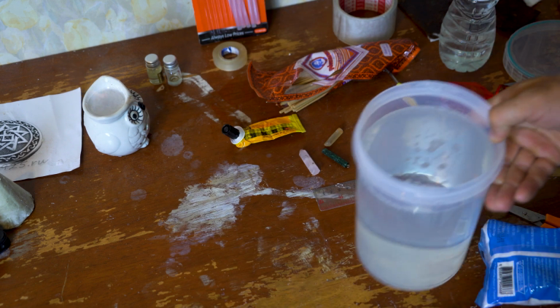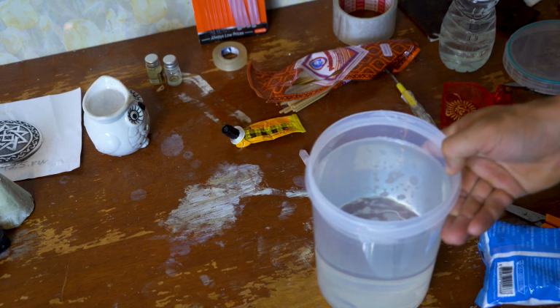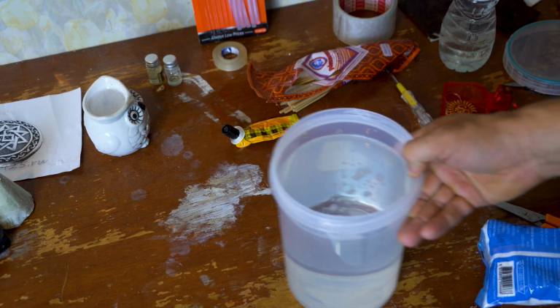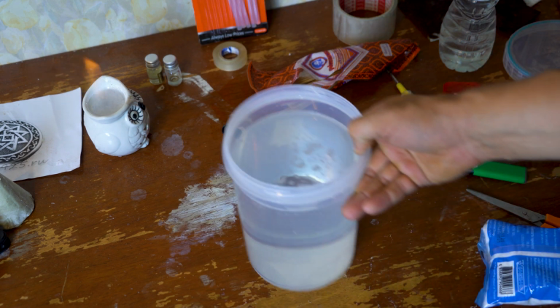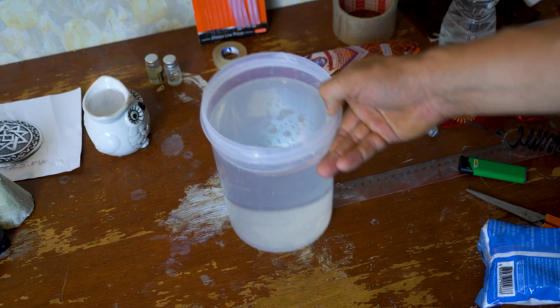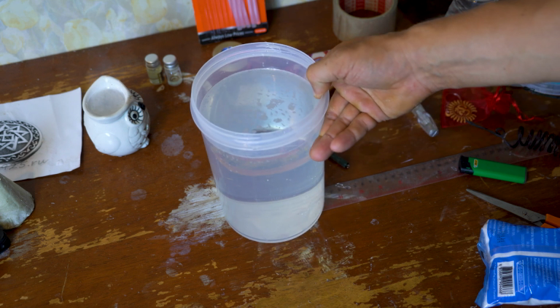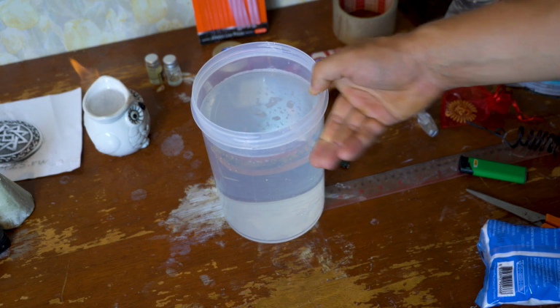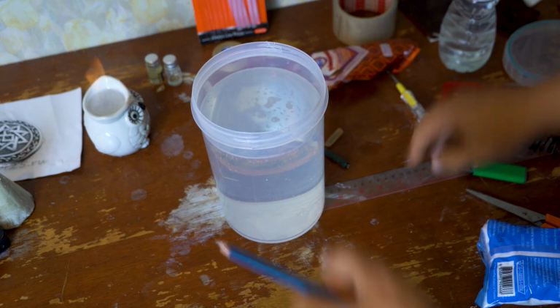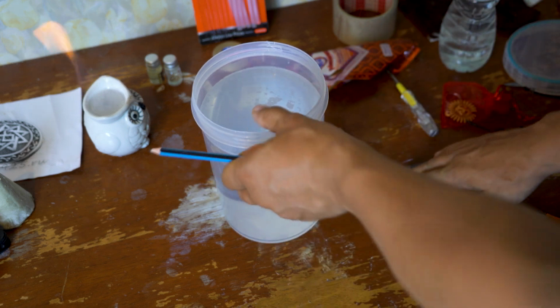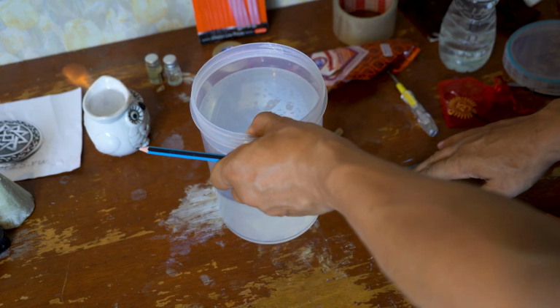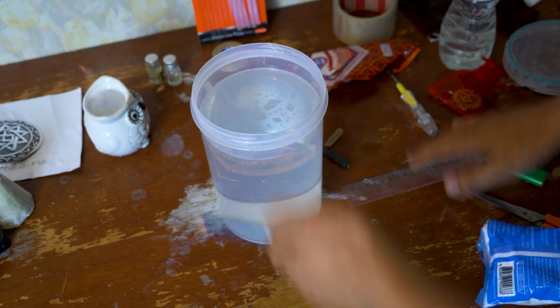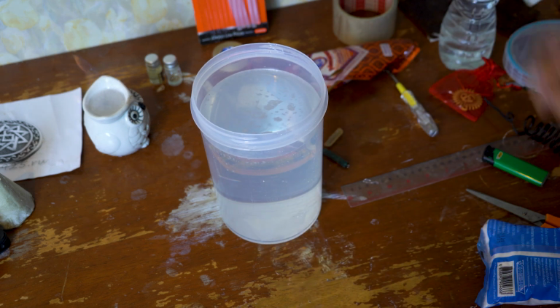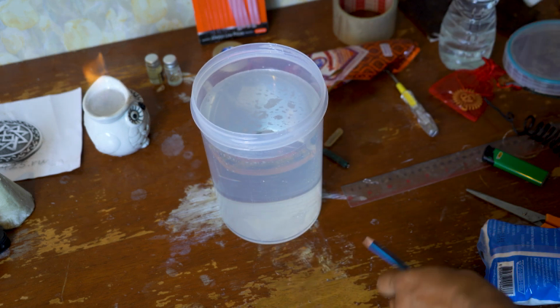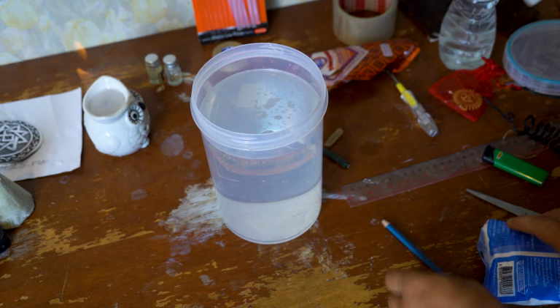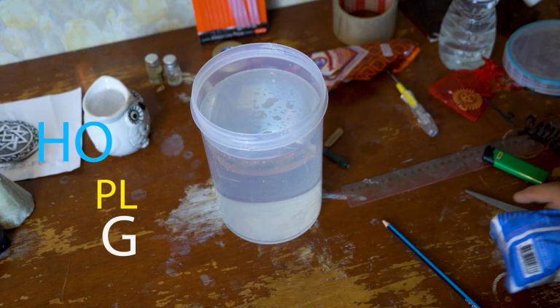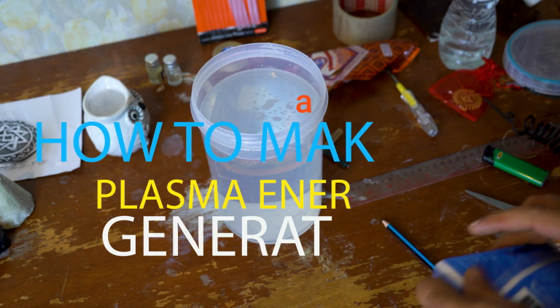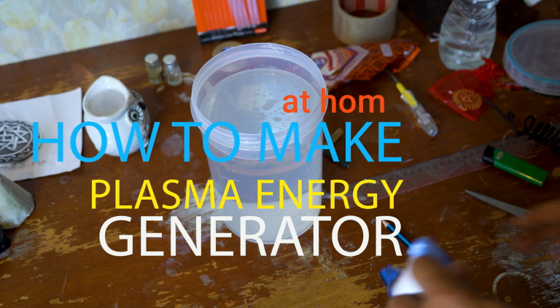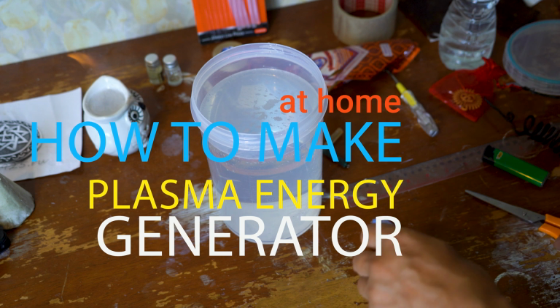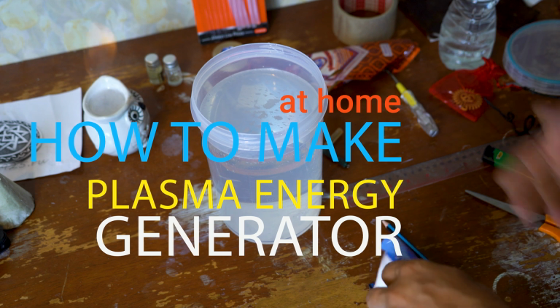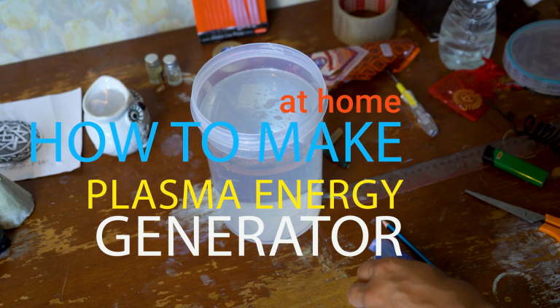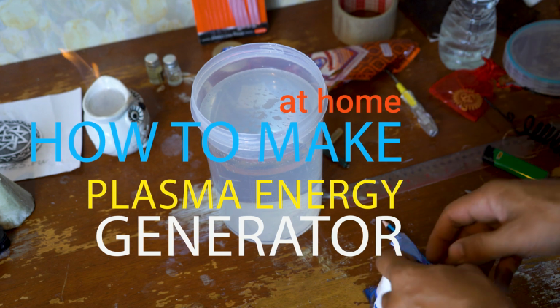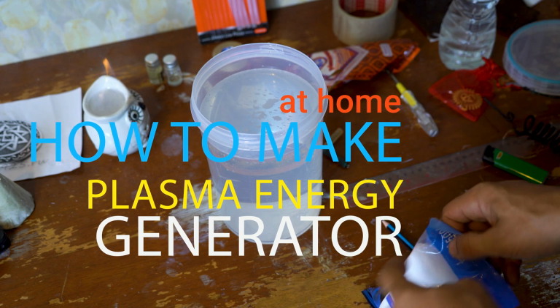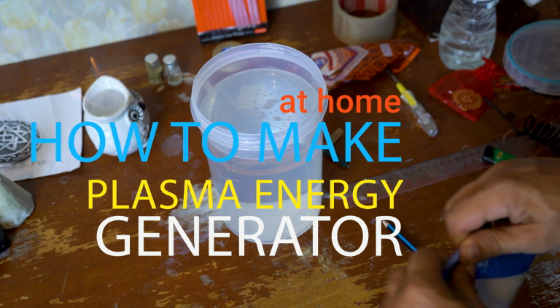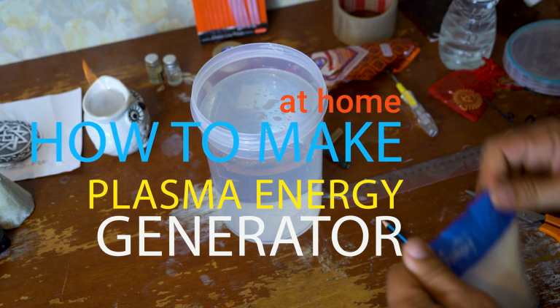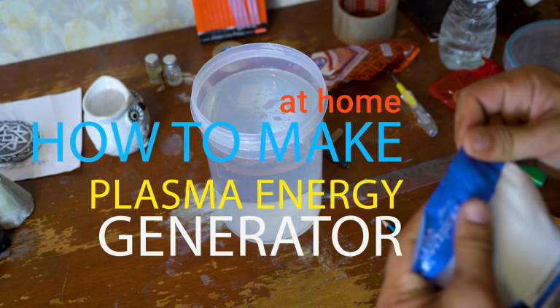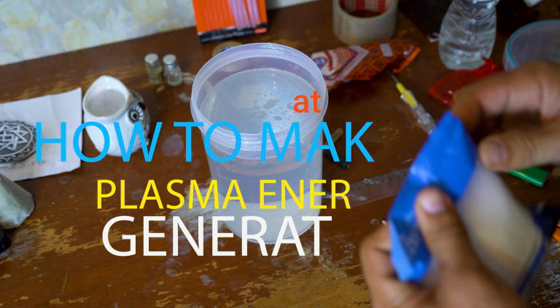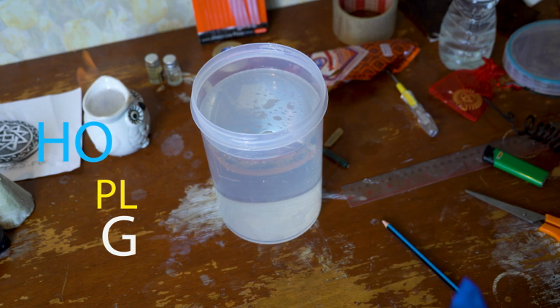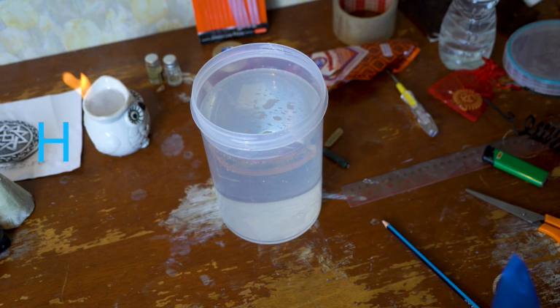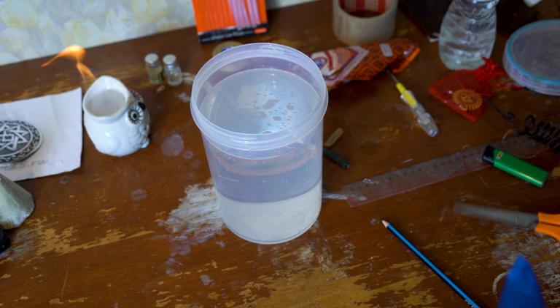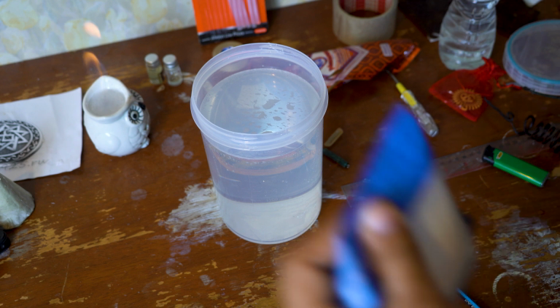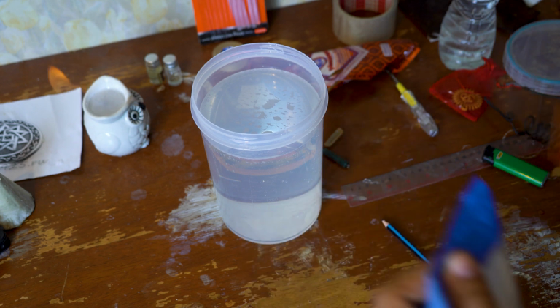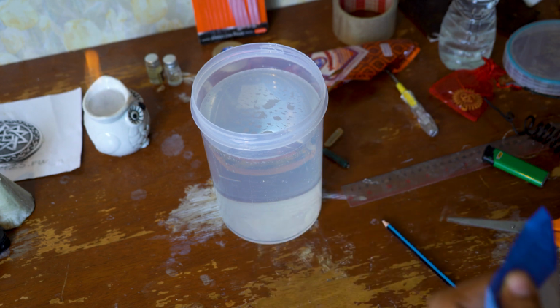So today we will try to make it at home with all home materials — a Plasma Generator by Kesha, if you read that book. So after I read that book, well, still a lot of doubts, but why not try it?